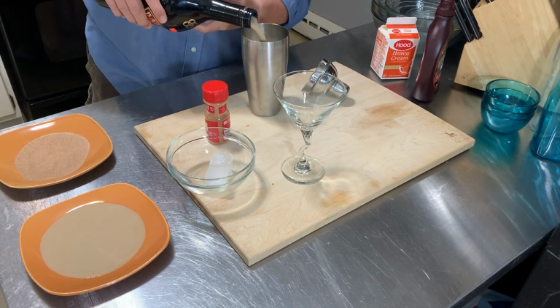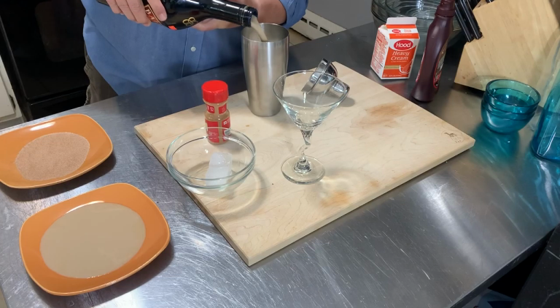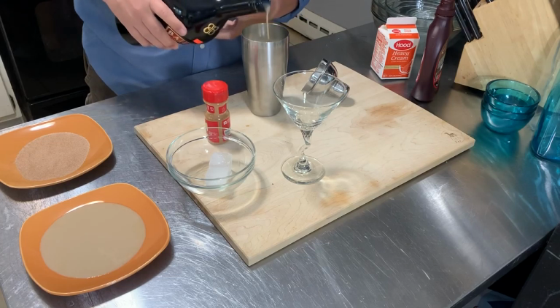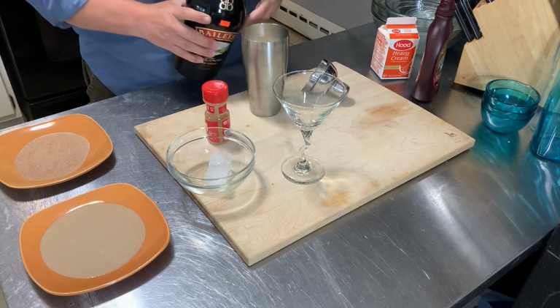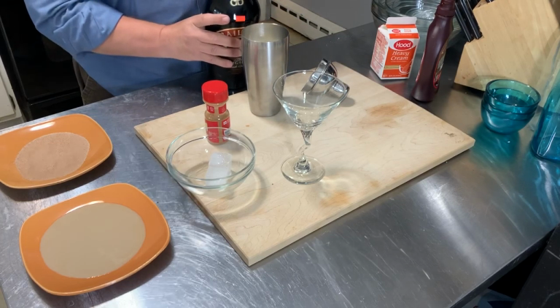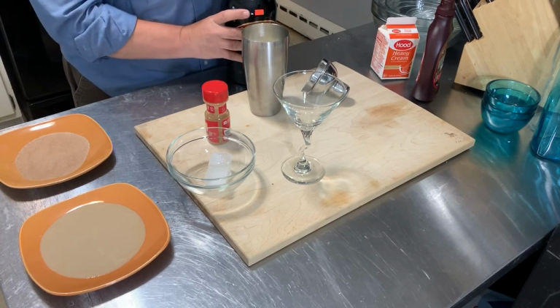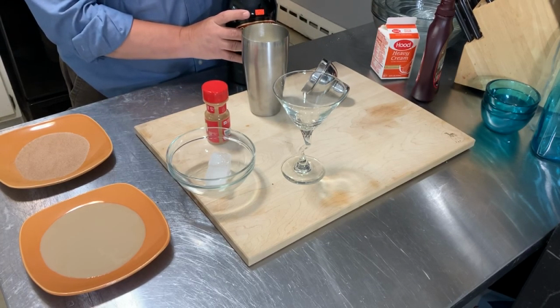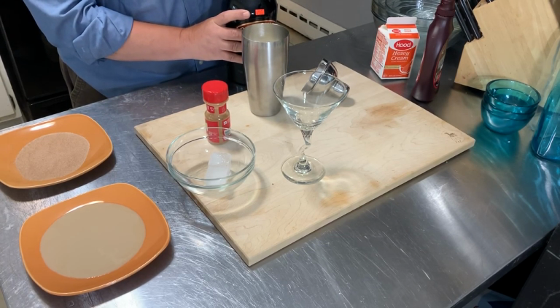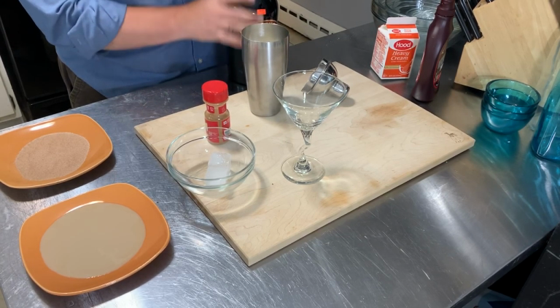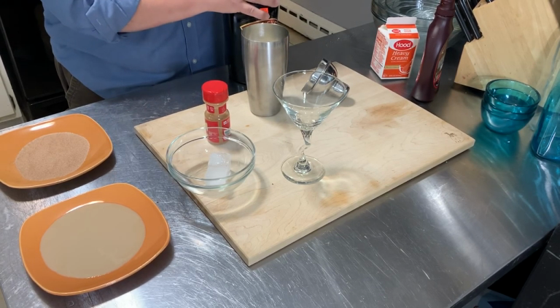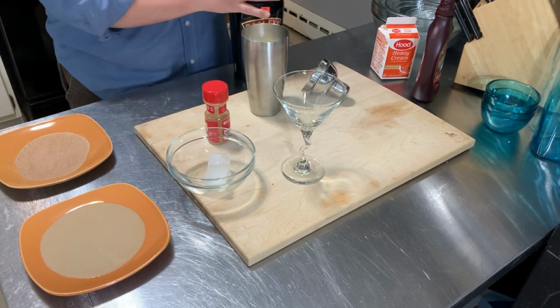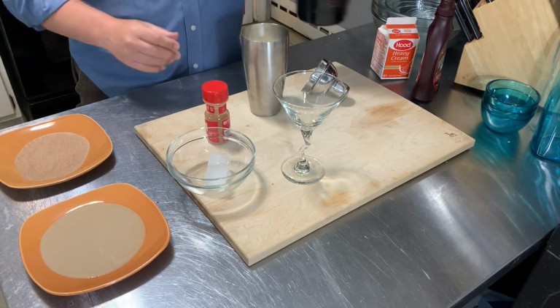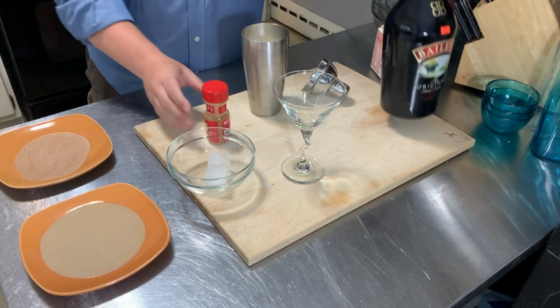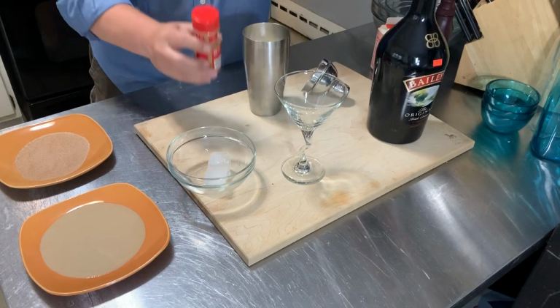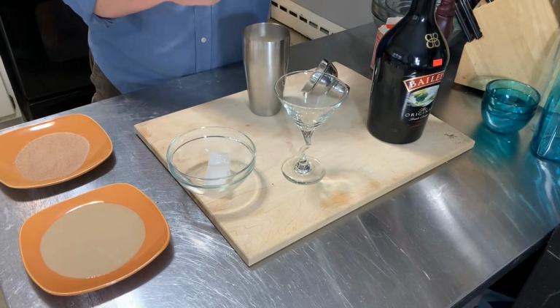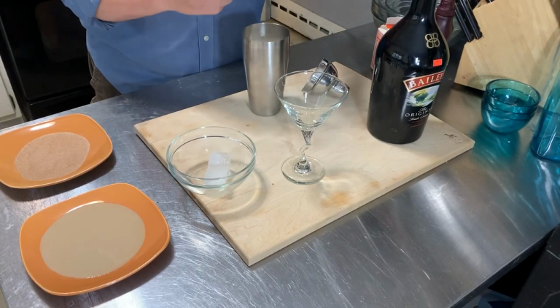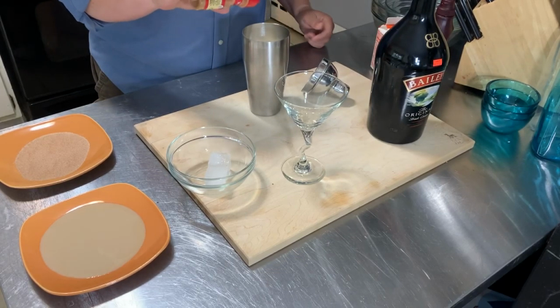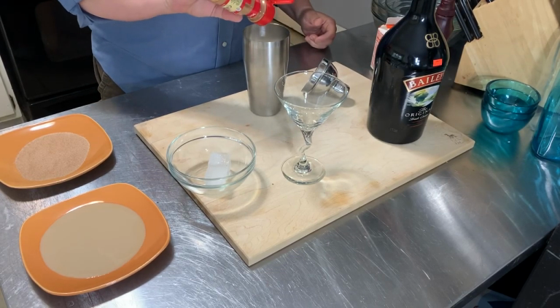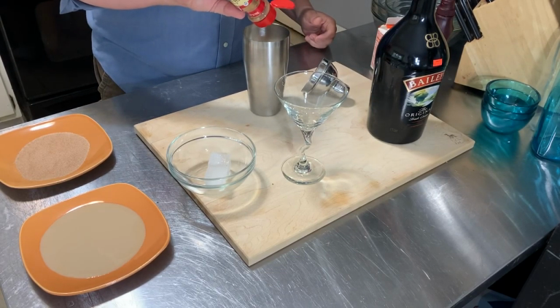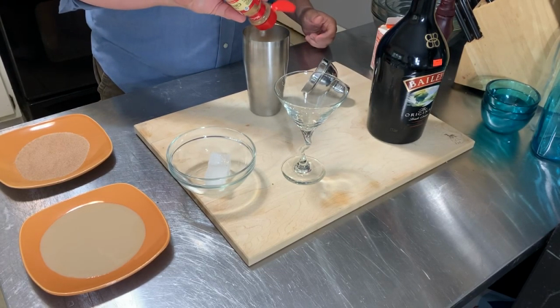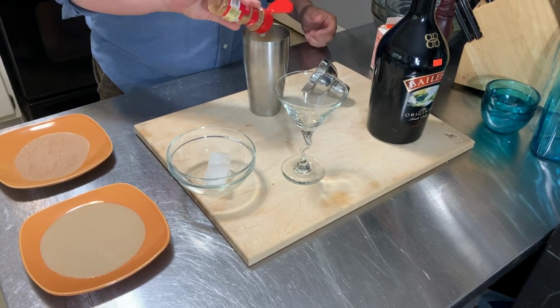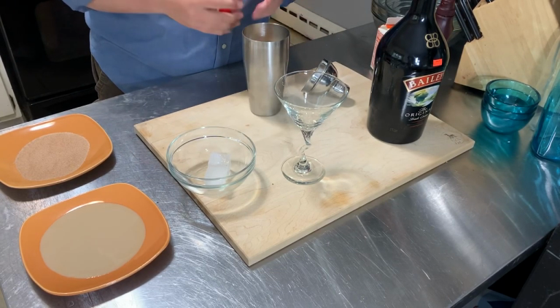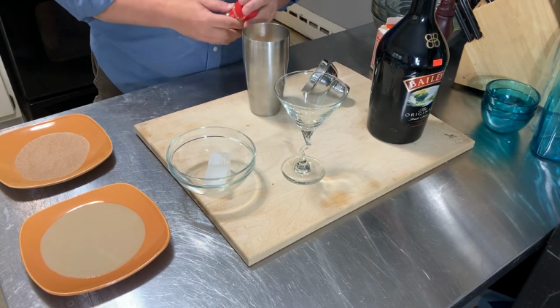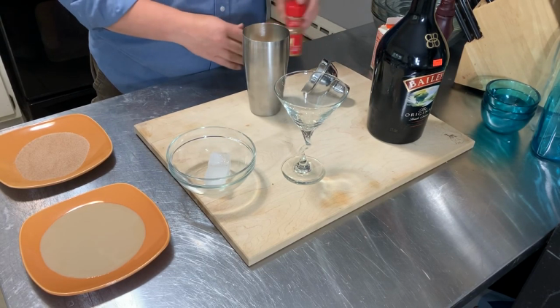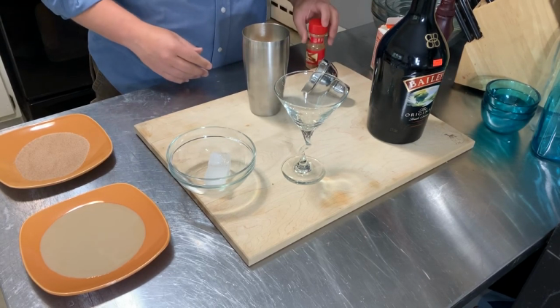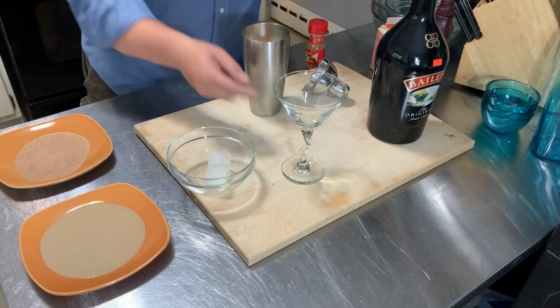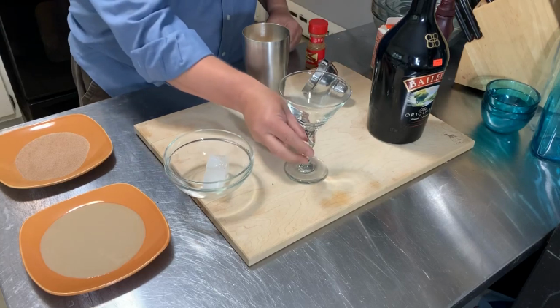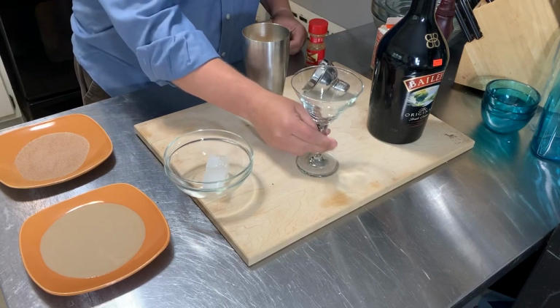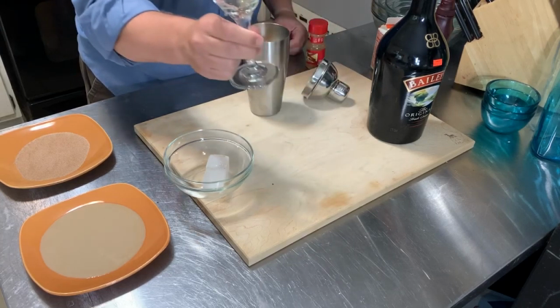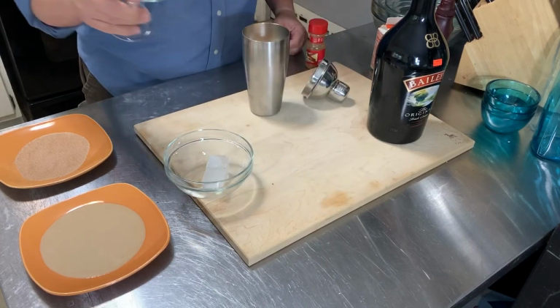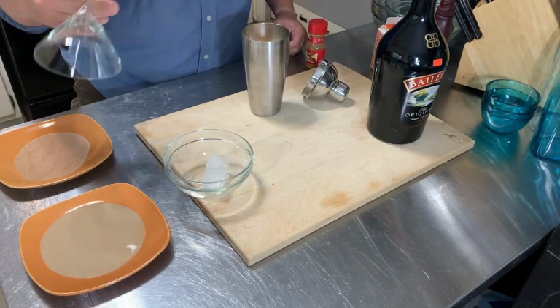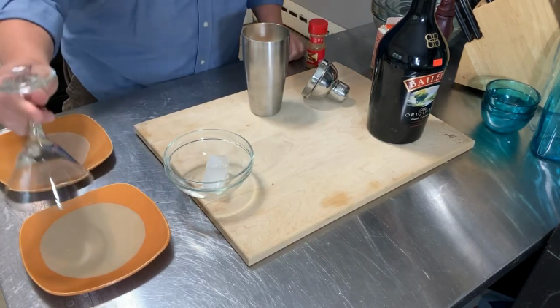Mix it a little — maybe a little more Baileys than cream. A little bit of cinnamon, and then I'm going to take my glass and dip that.